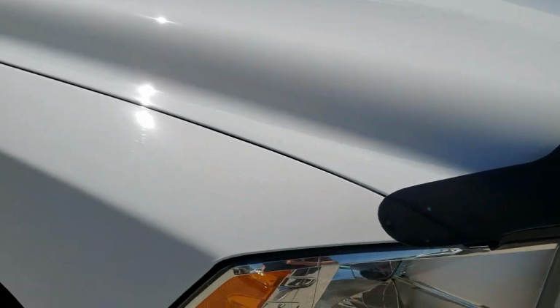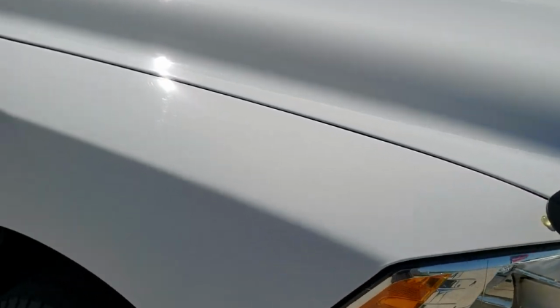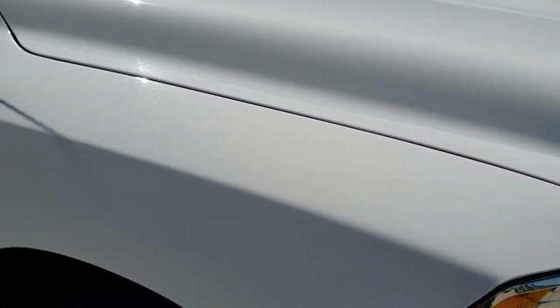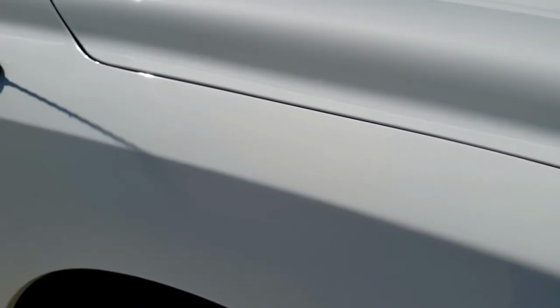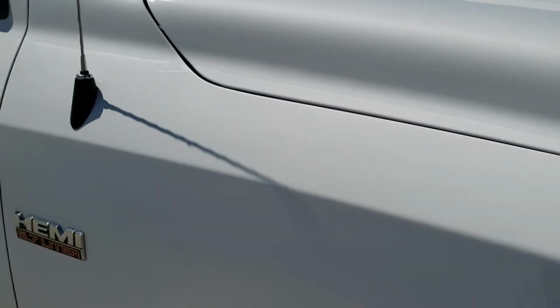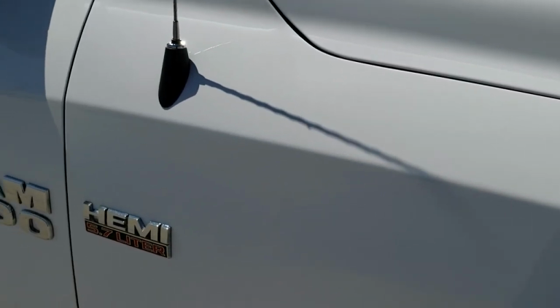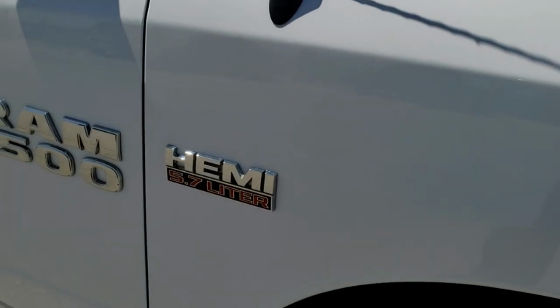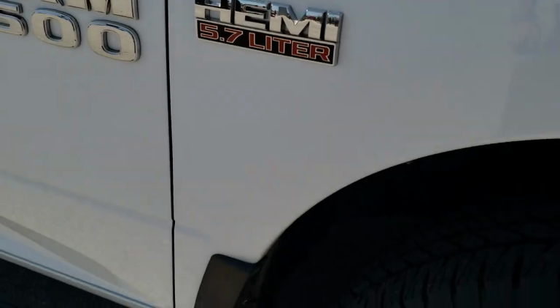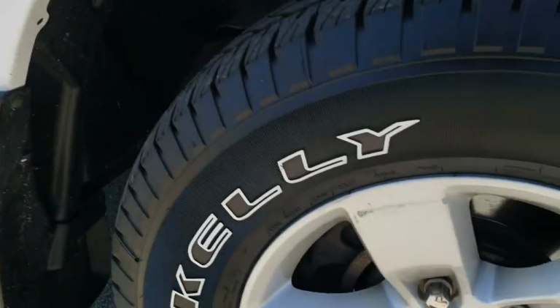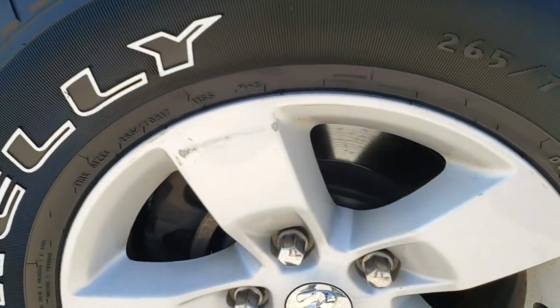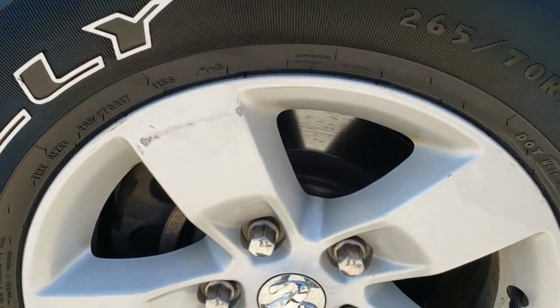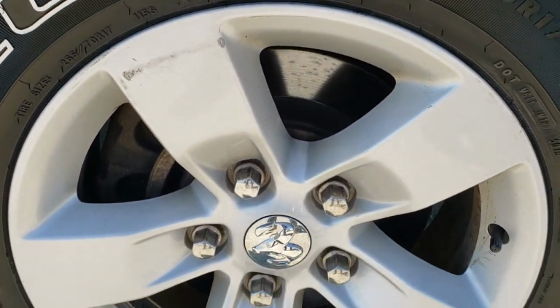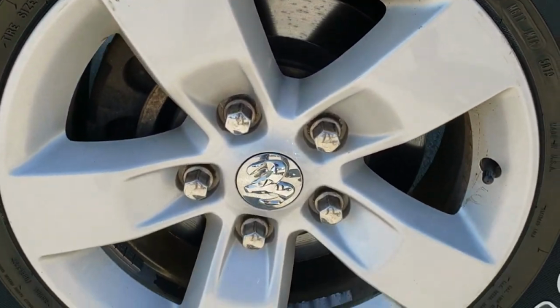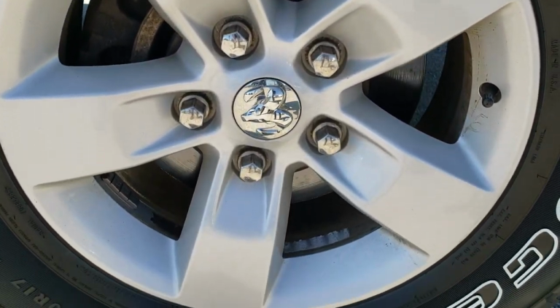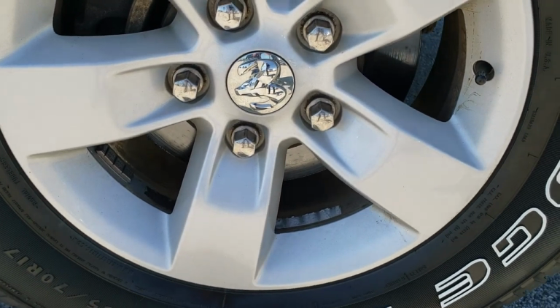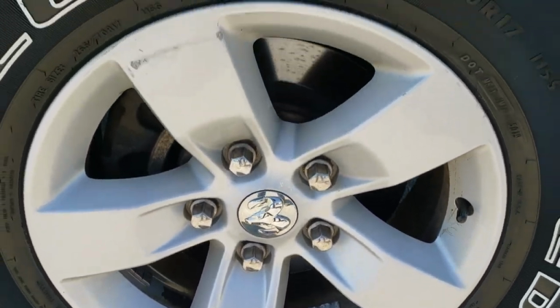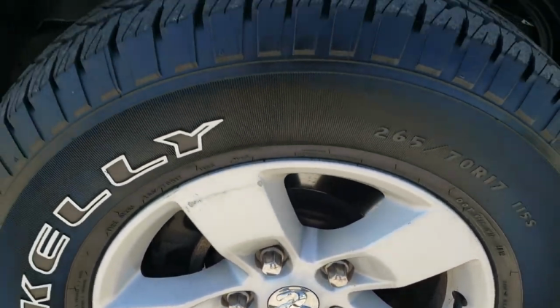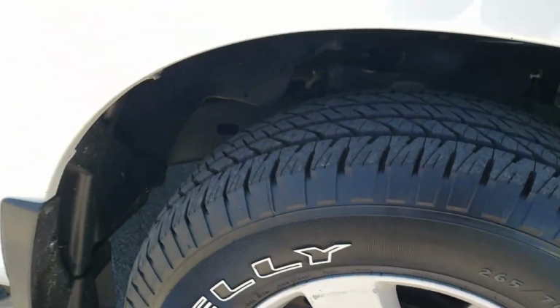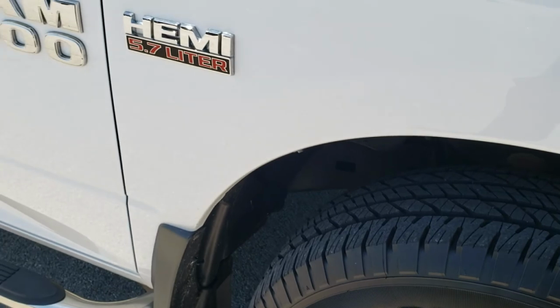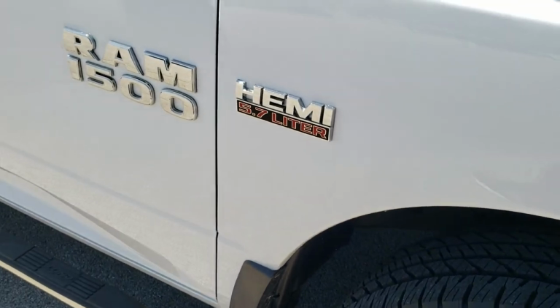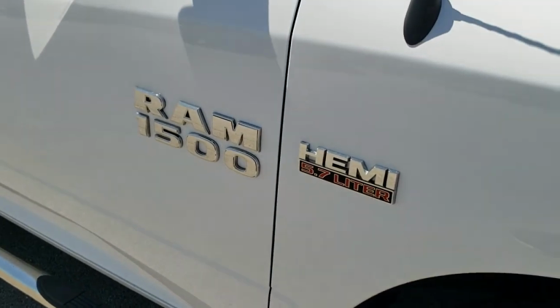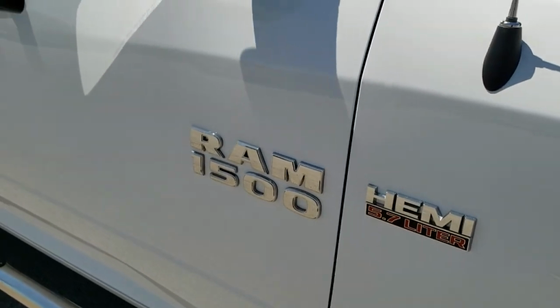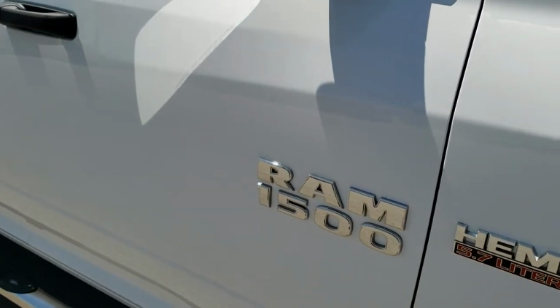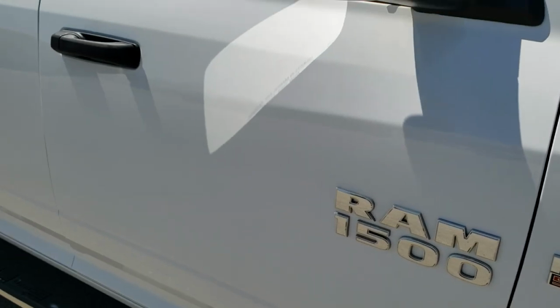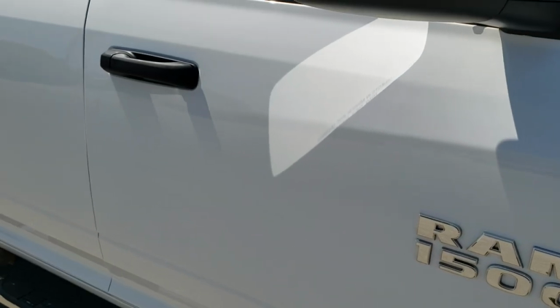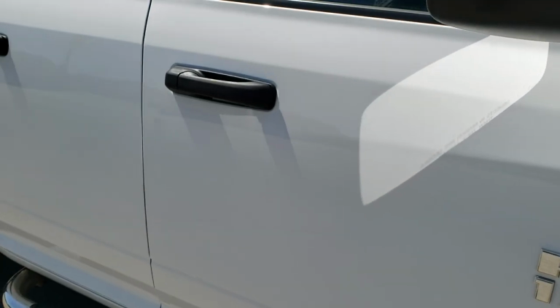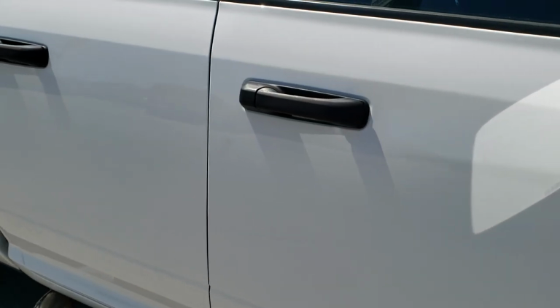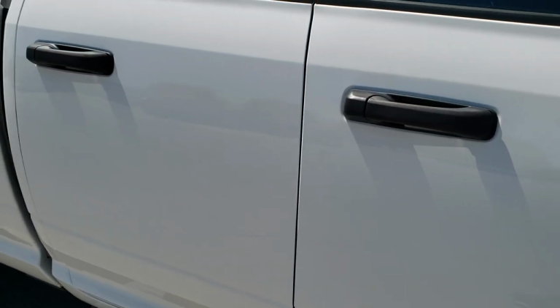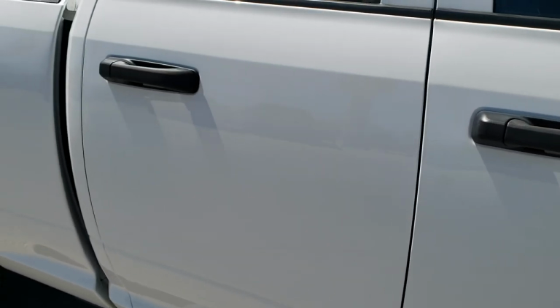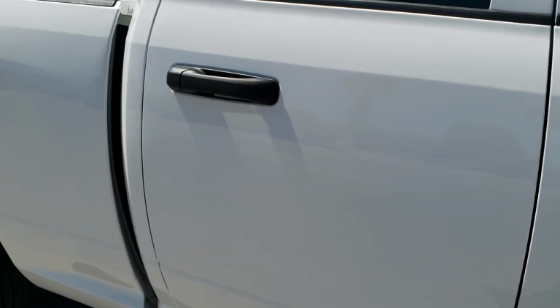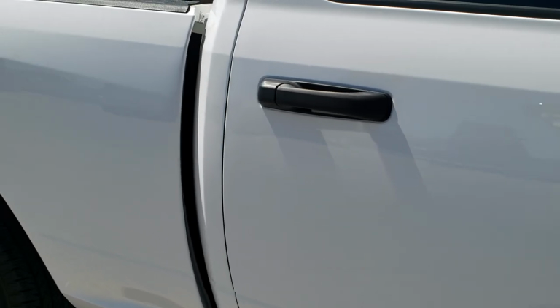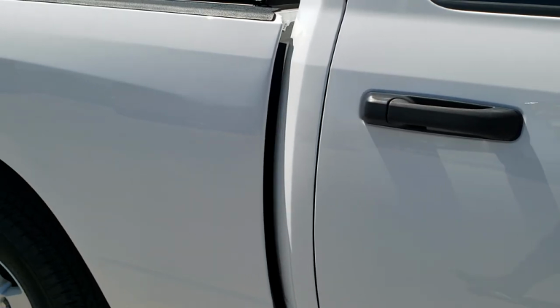Passenger side fender — no dents or dings on that. The passenger side rim is in pretty nice shape; one little scuff on there but nothing too bad. As you go down this side of the truck, take note of how clean the body is, how reflective and mirror-like that paint is.